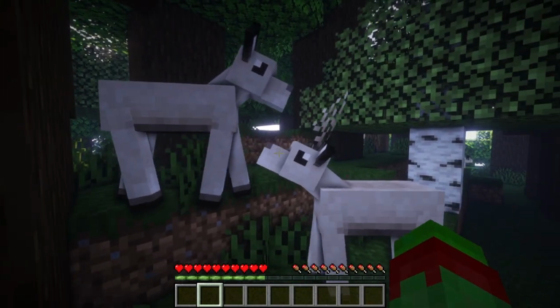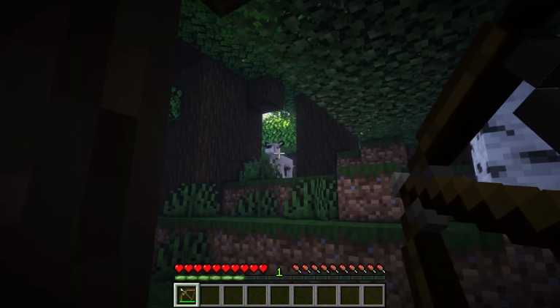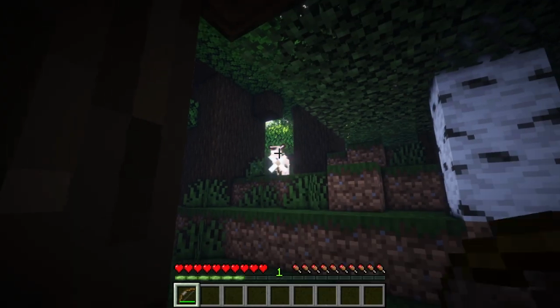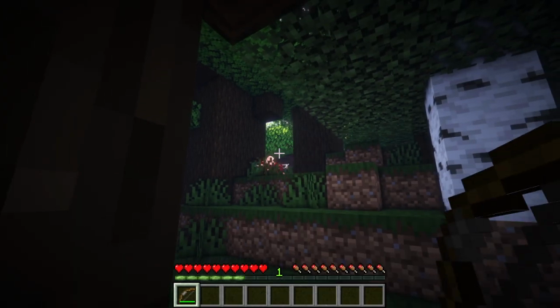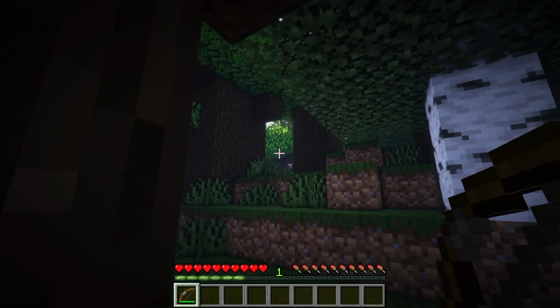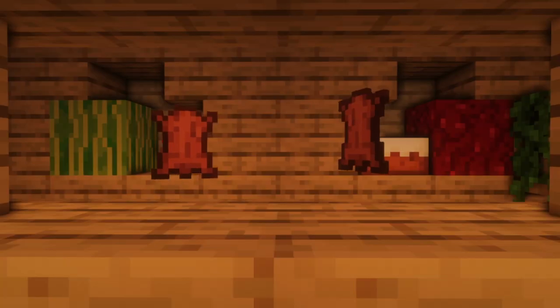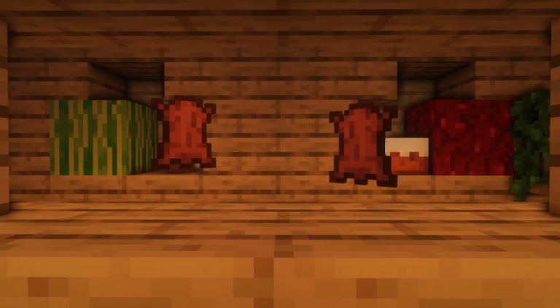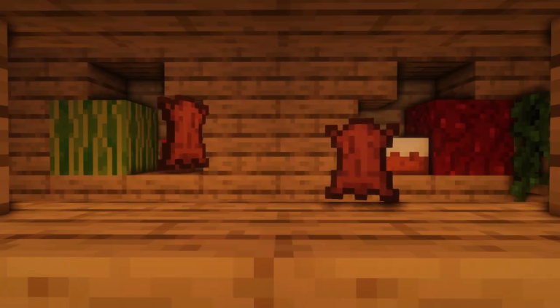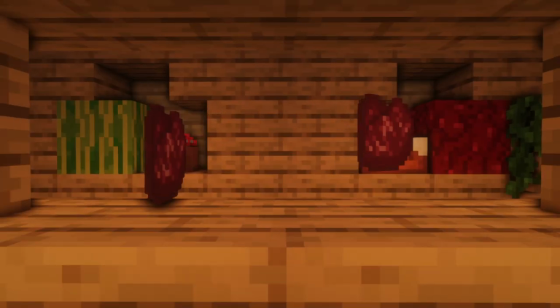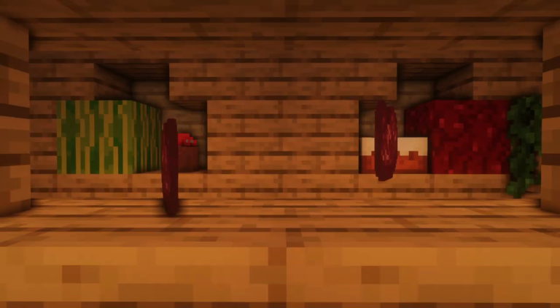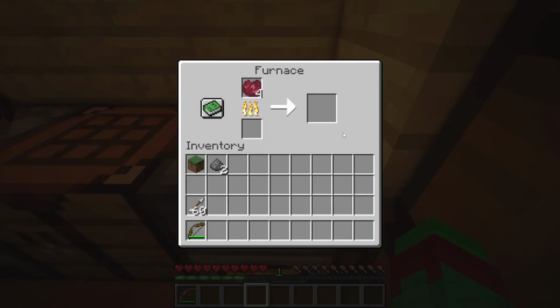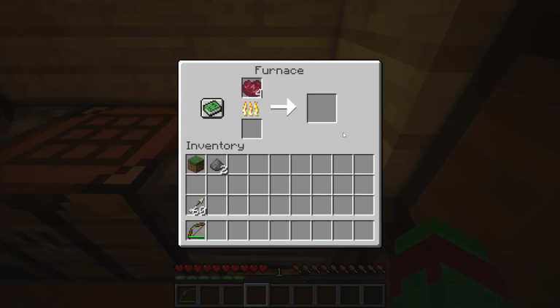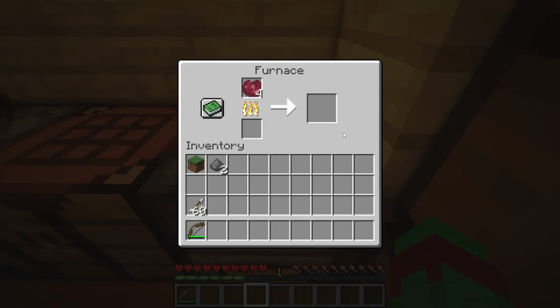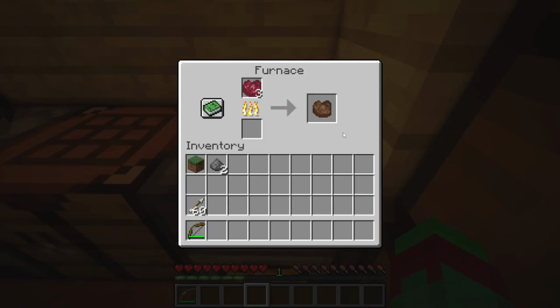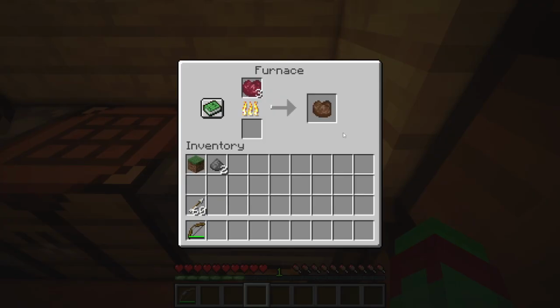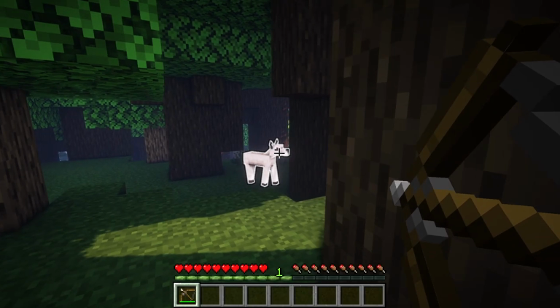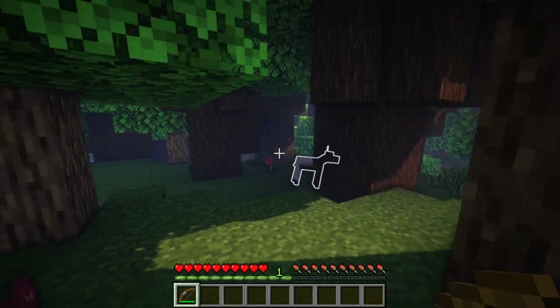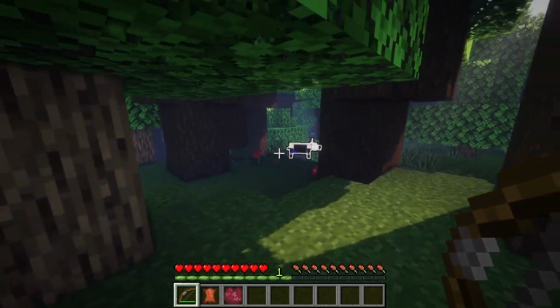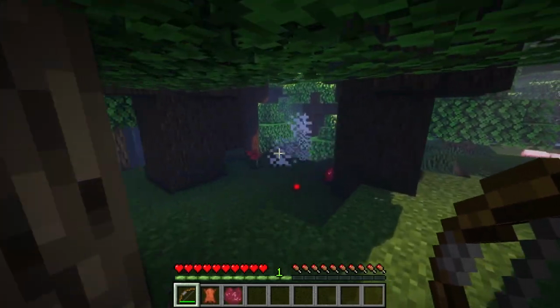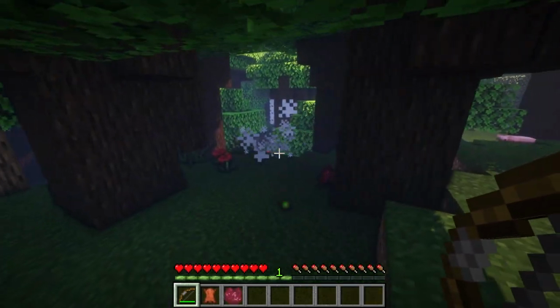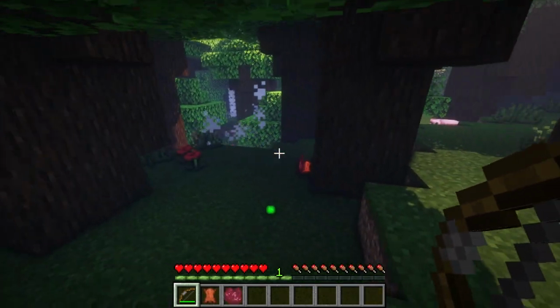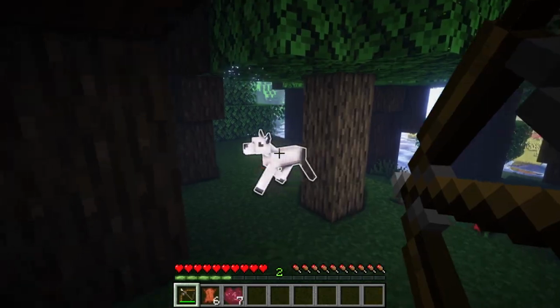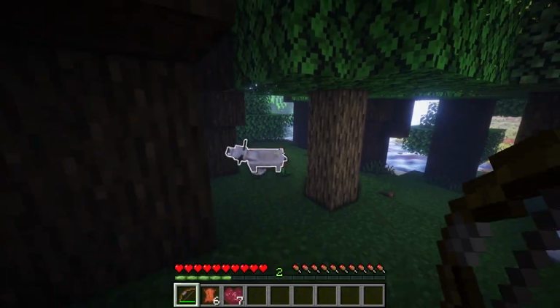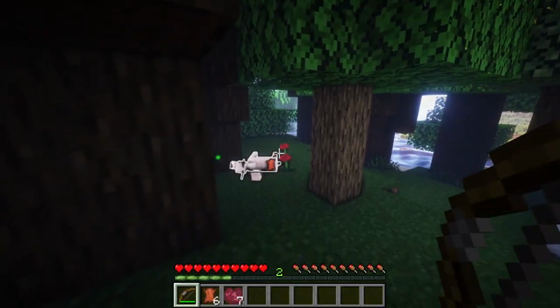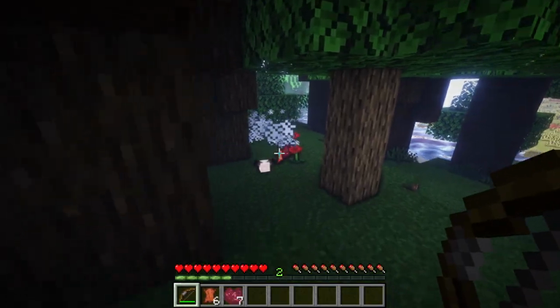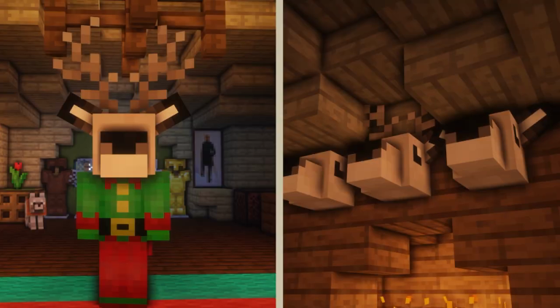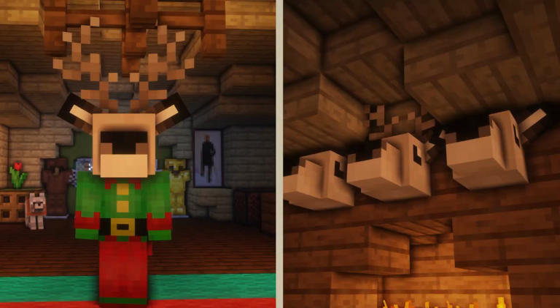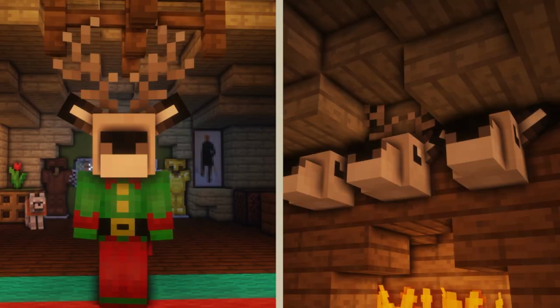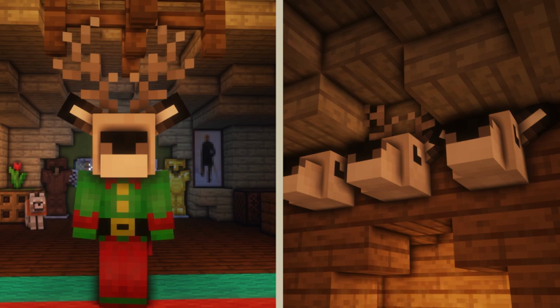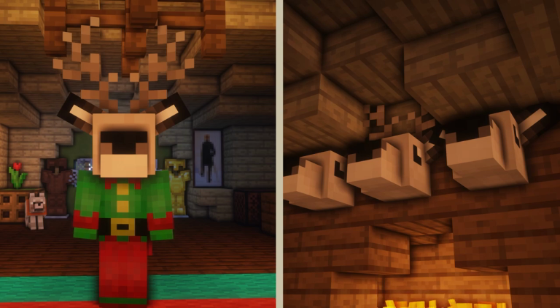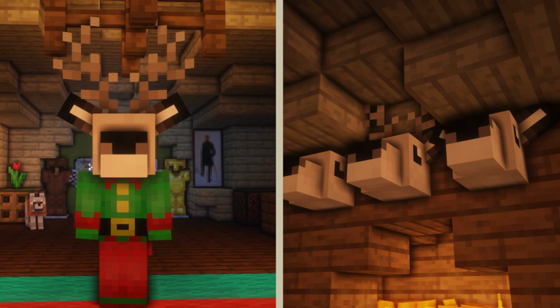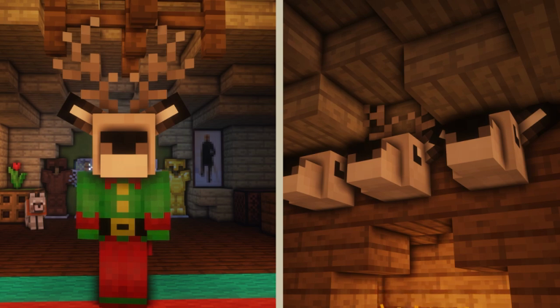For players who rather hunt deer, they can acquire leather, venison — a new food source that can be cooked — and if players kill them with spectral arrows, they have a chance to drop their heads, which can be worn by the player or displayed around their base.